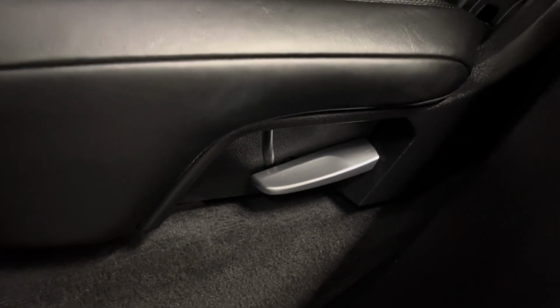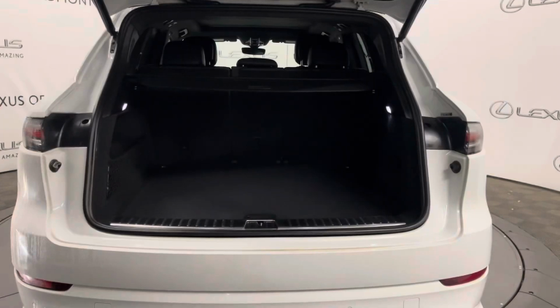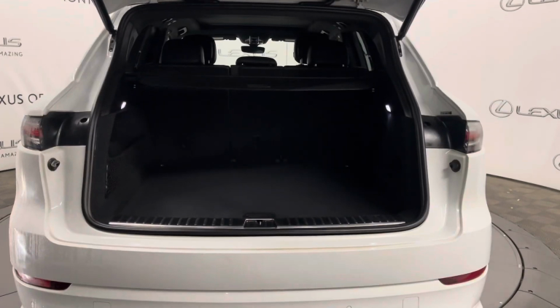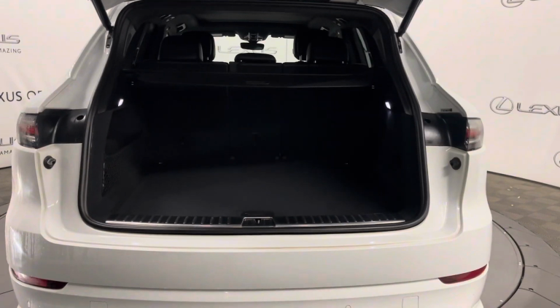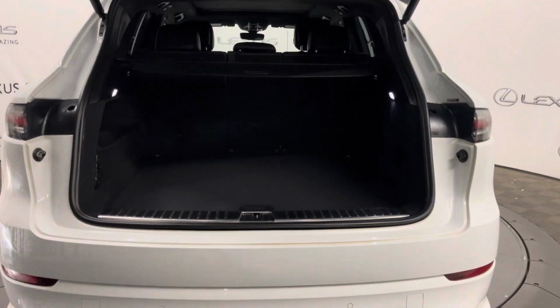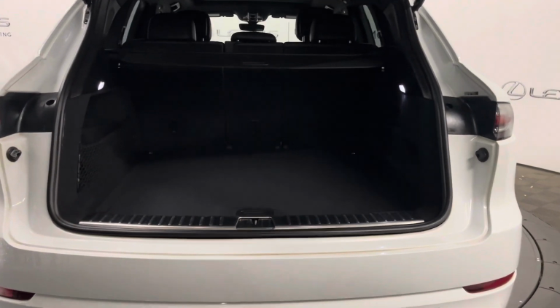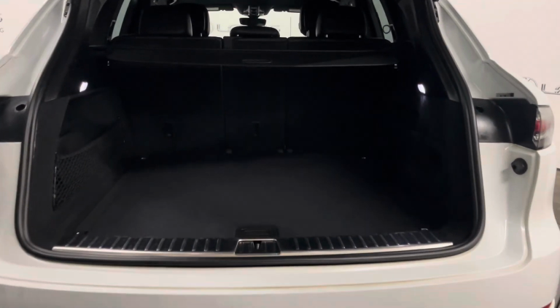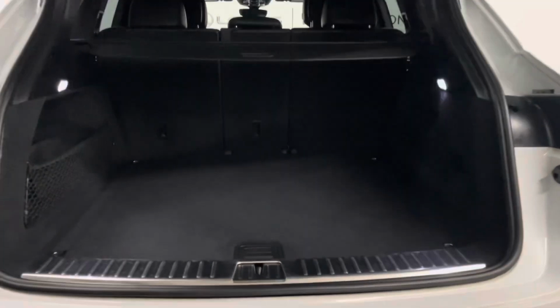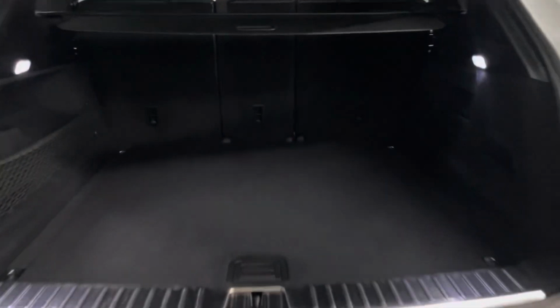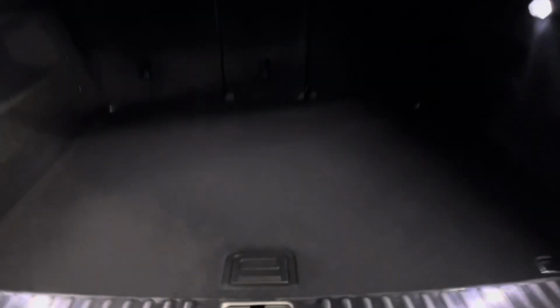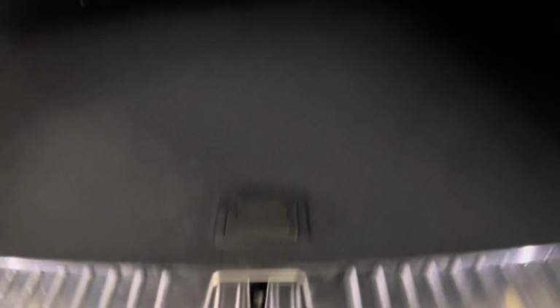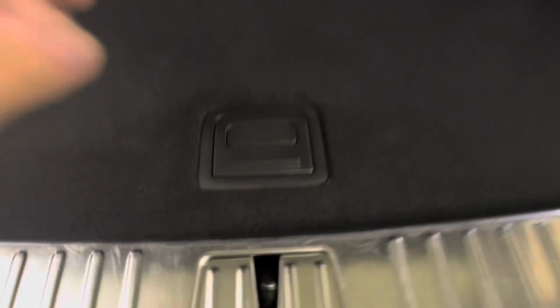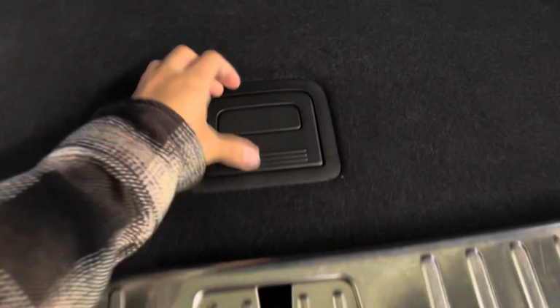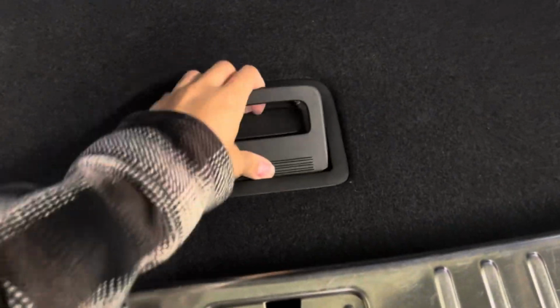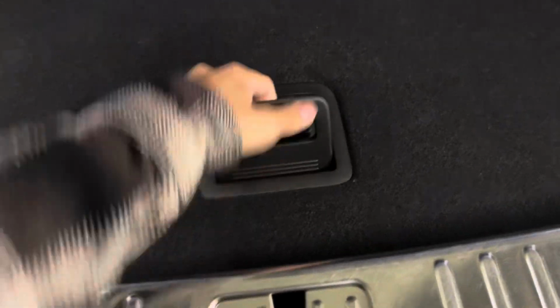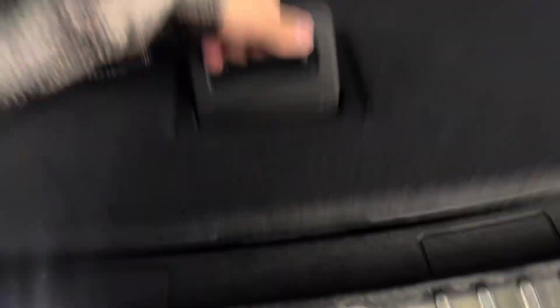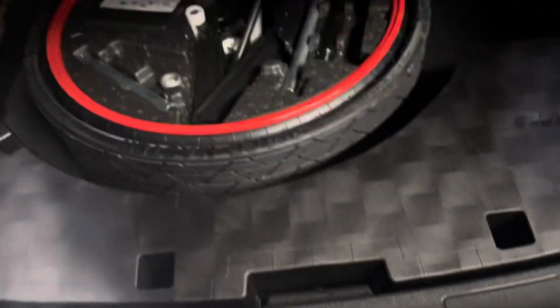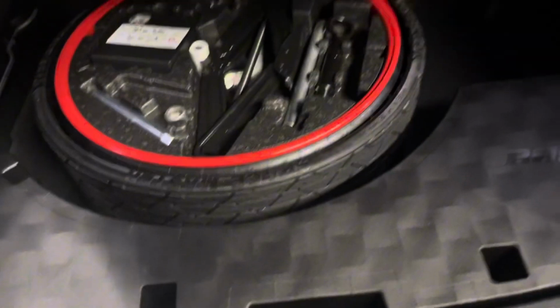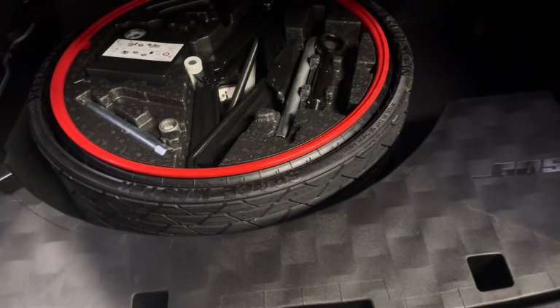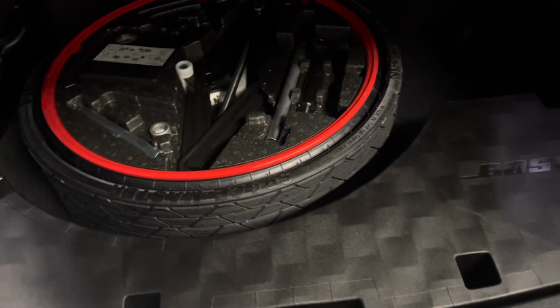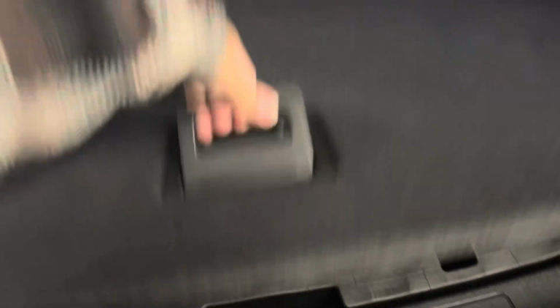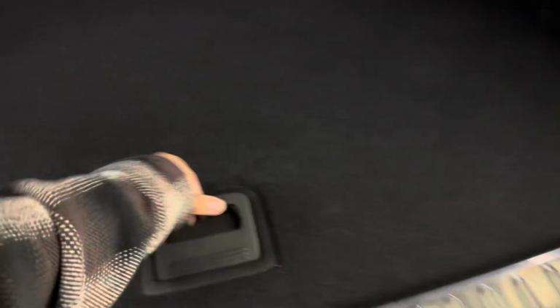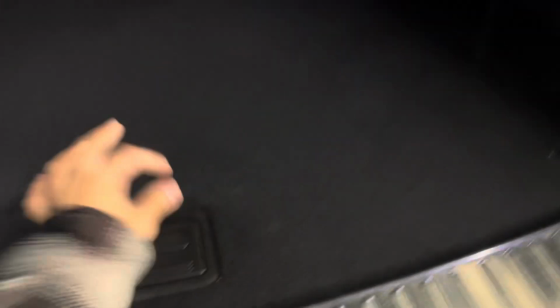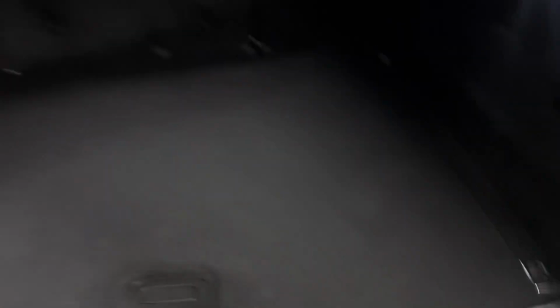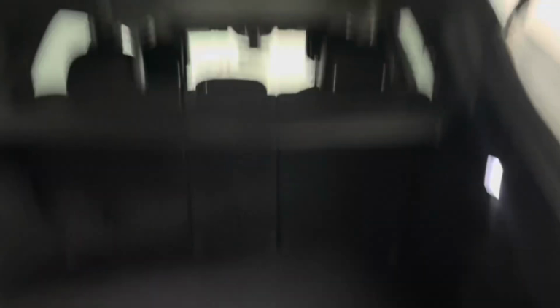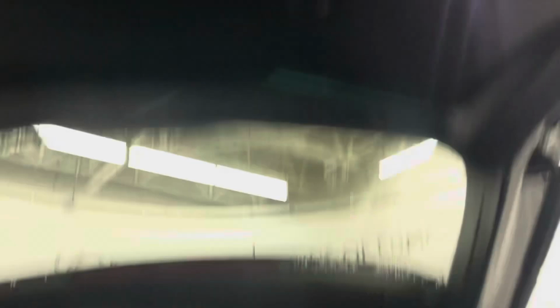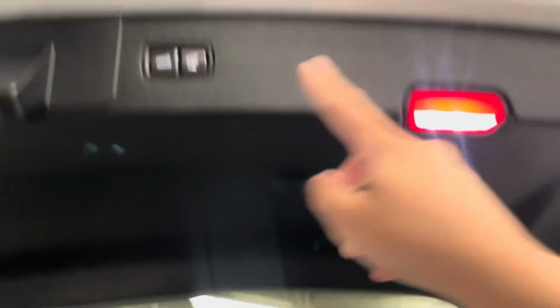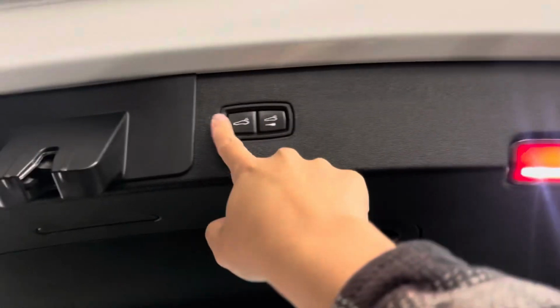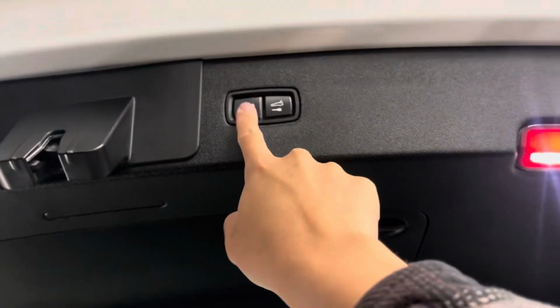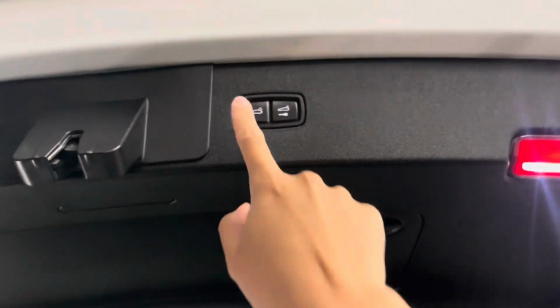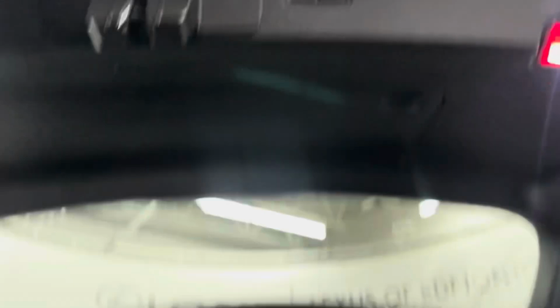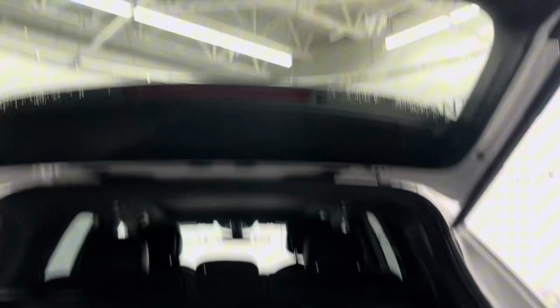You have a spacious trunk and underneath hidden is your spare tire and tools. Your trunk is power closing from a push of a button.